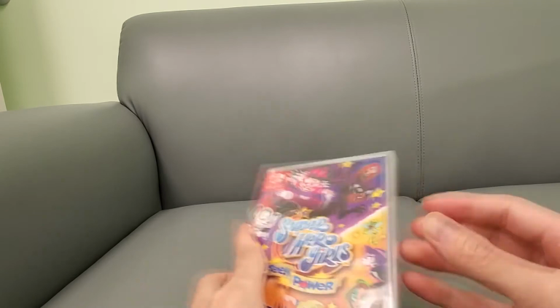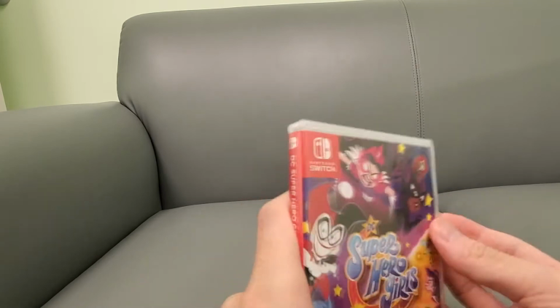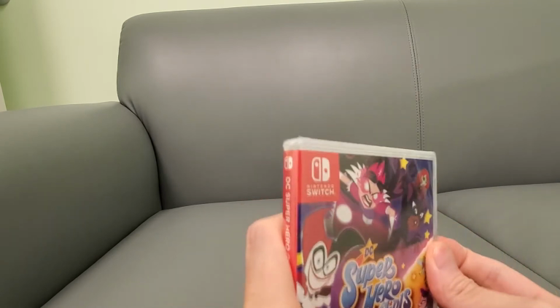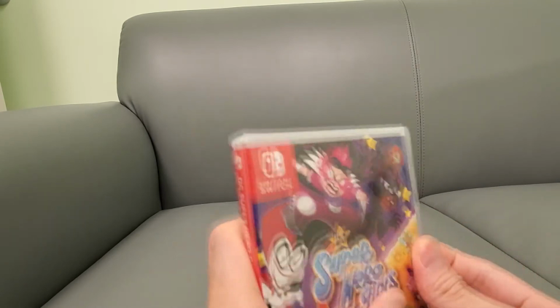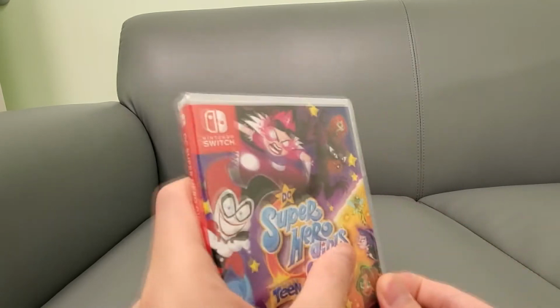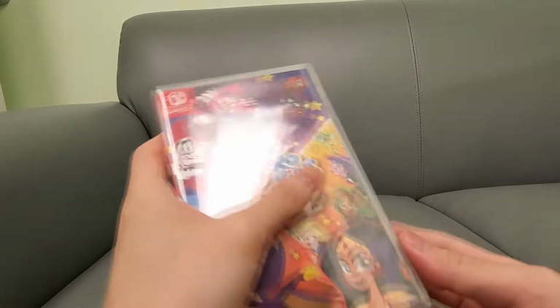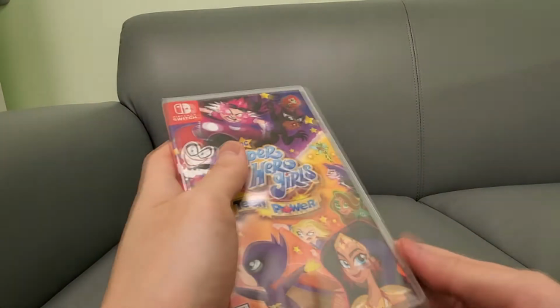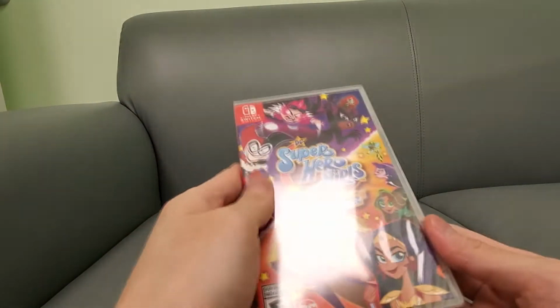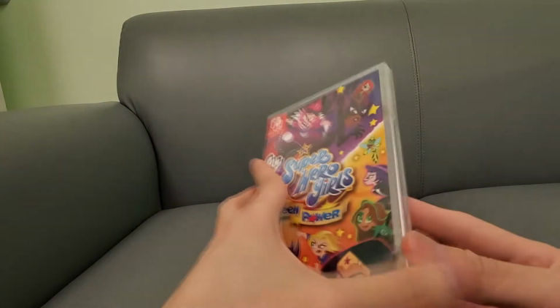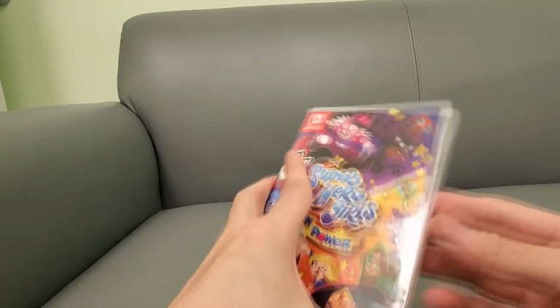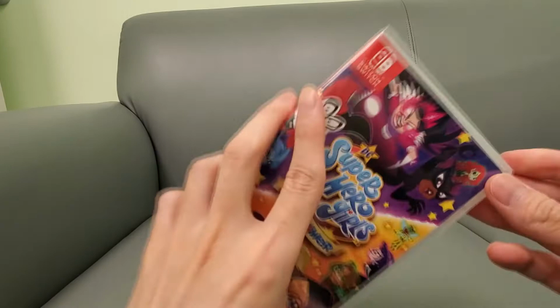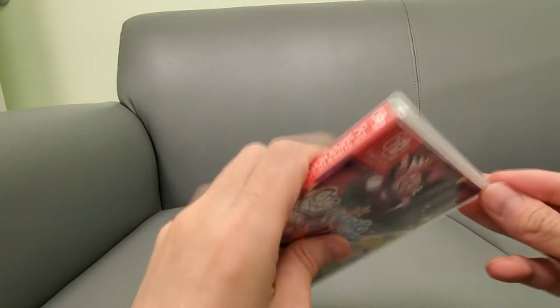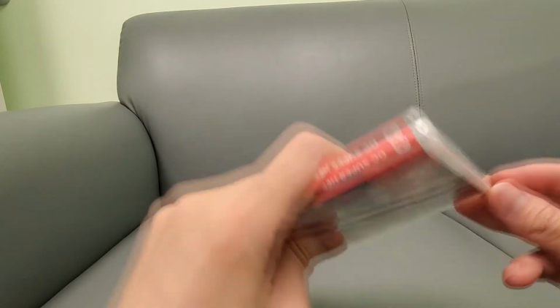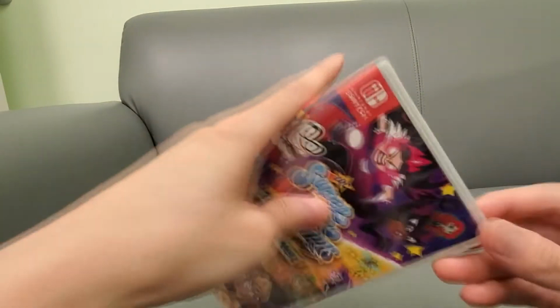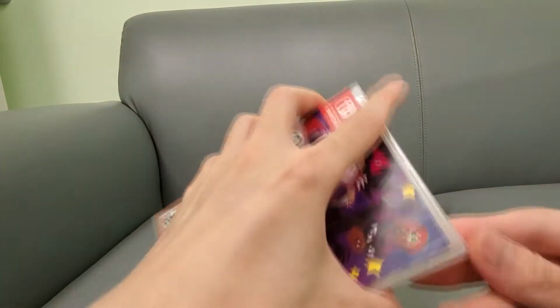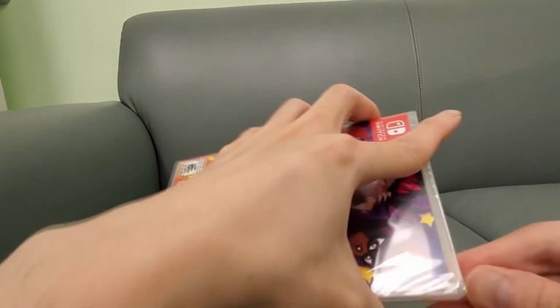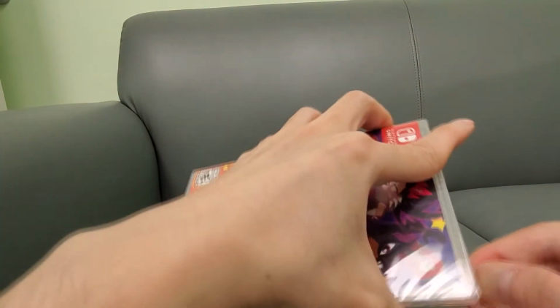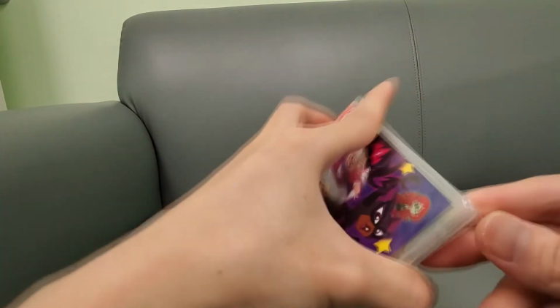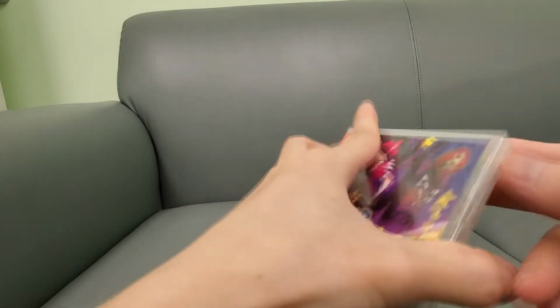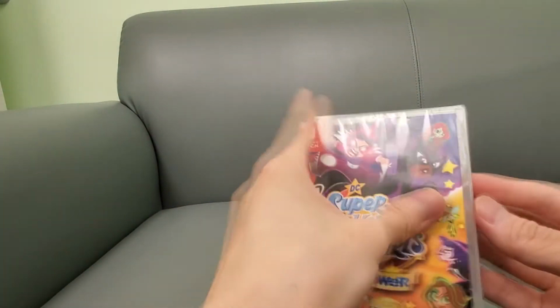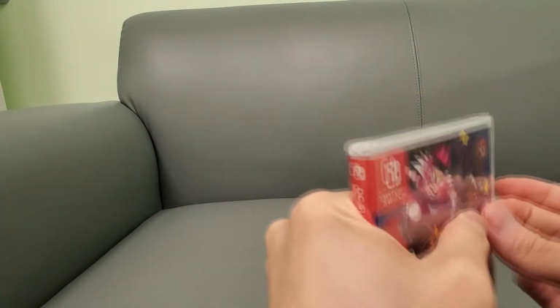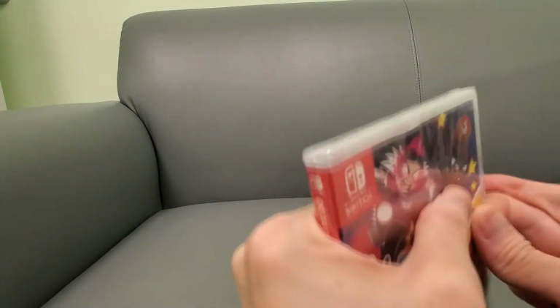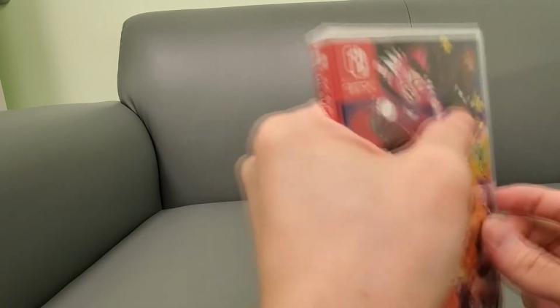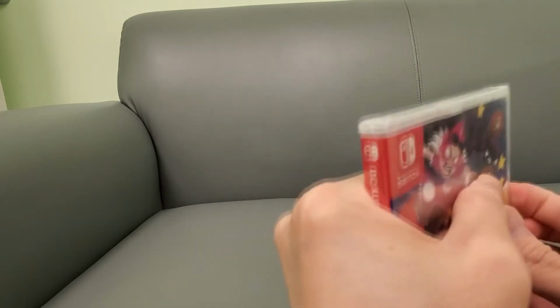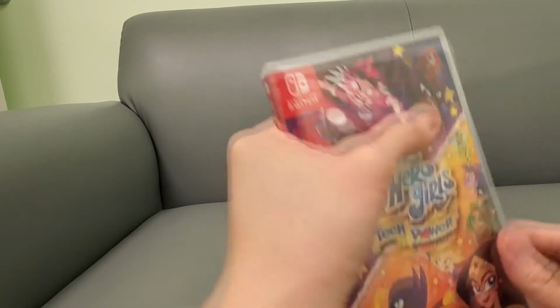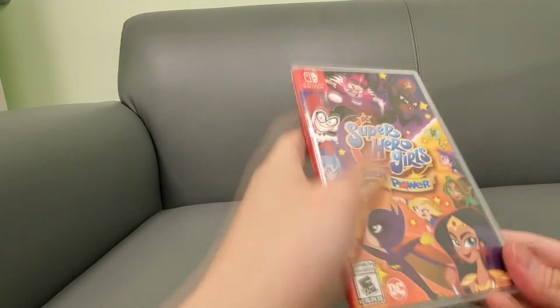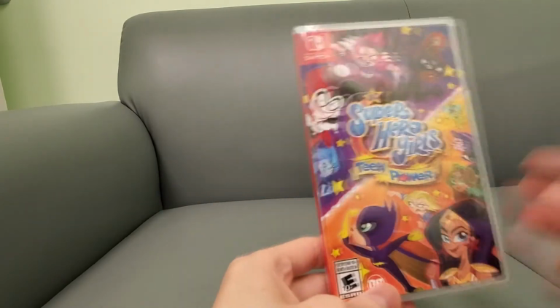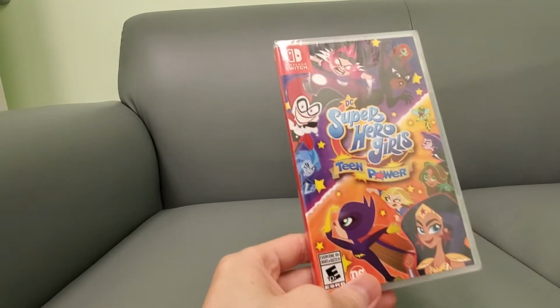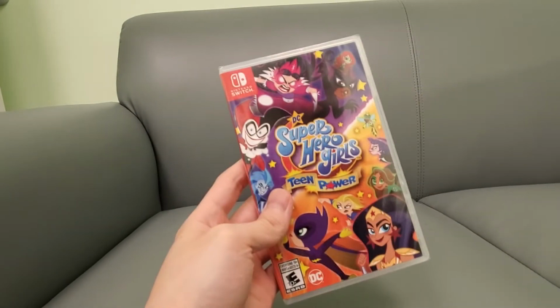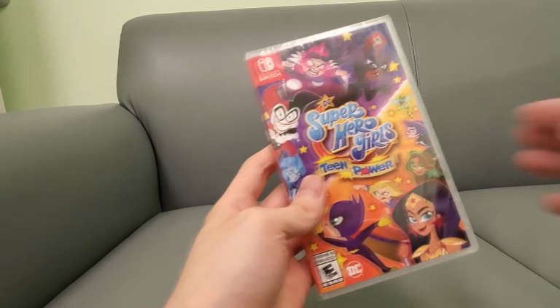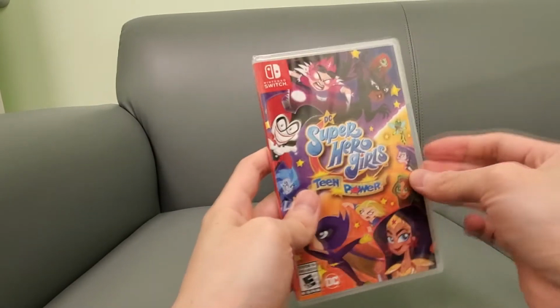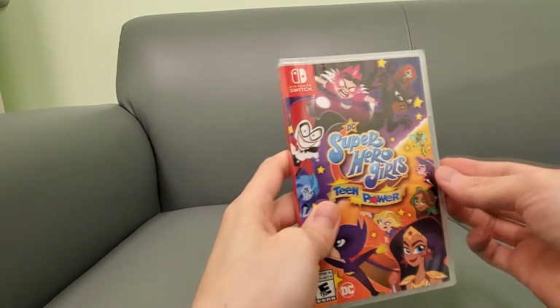The cool thing about this game was it was actually published by Nintendo as well, so it wasn't just WB Games and stuff like that. That's another reason to pick something like this up. So let's open this up.